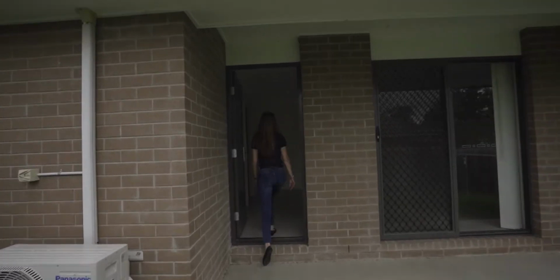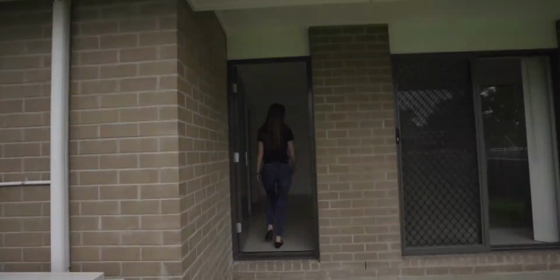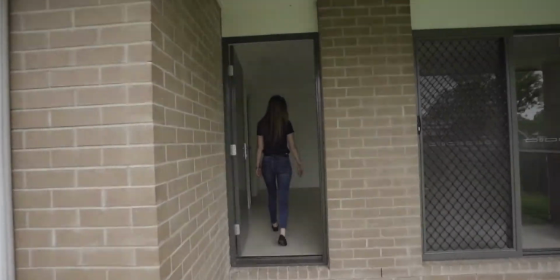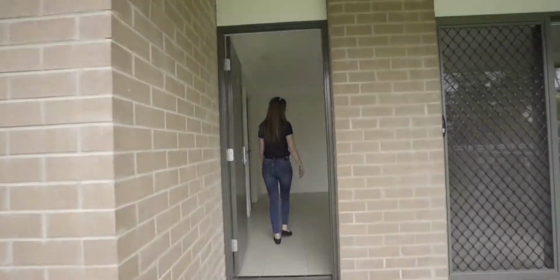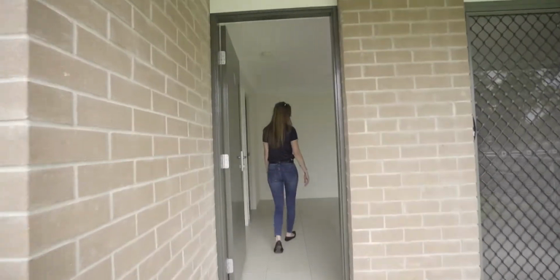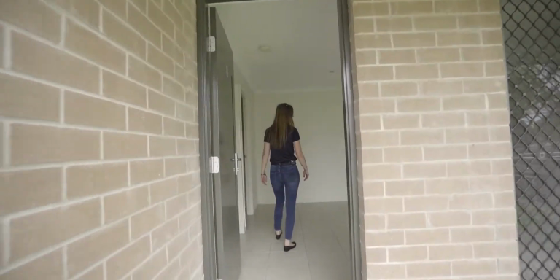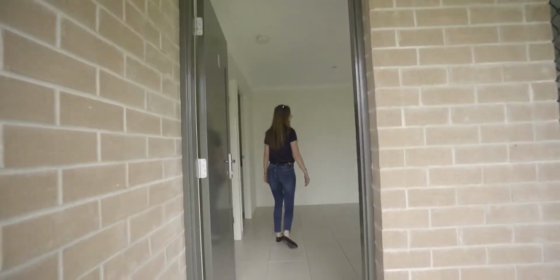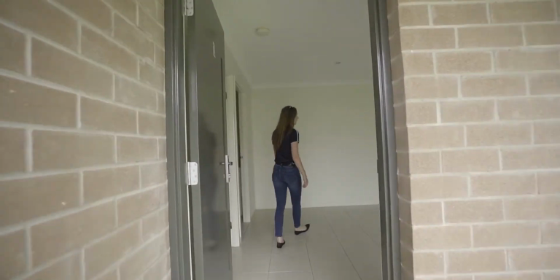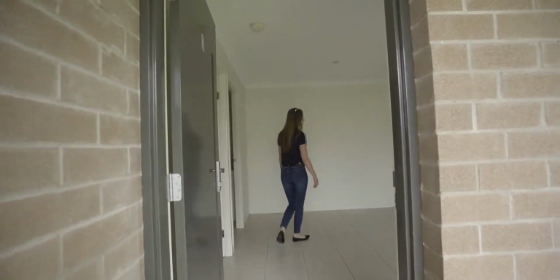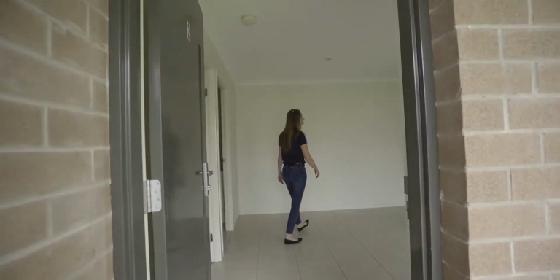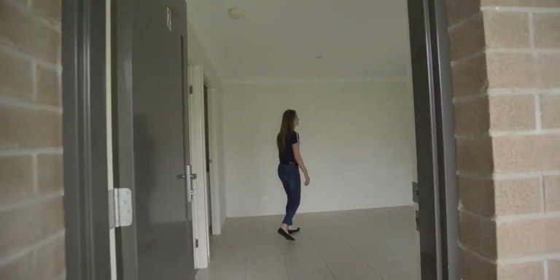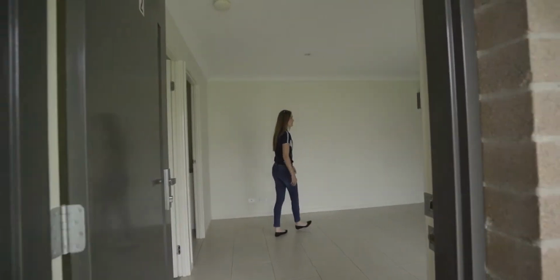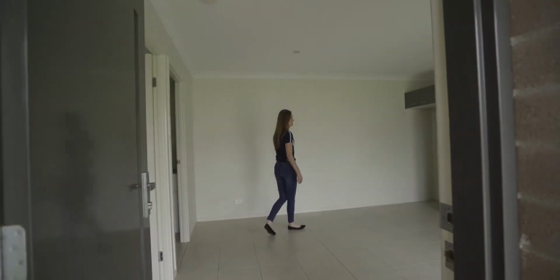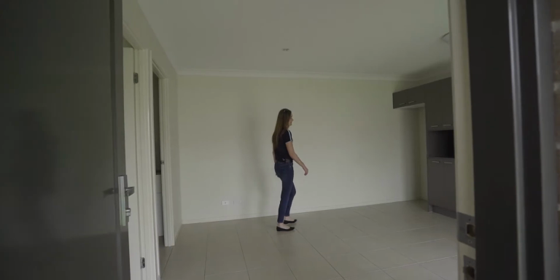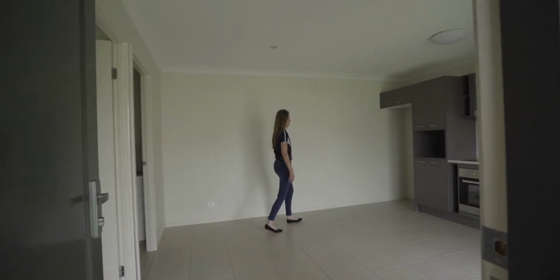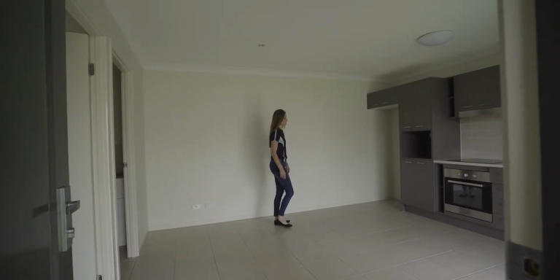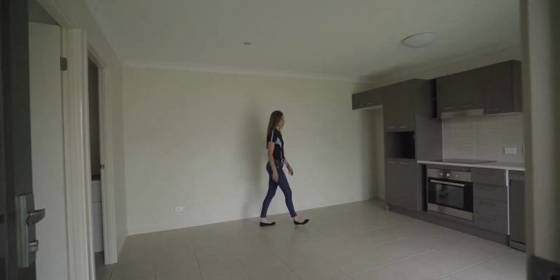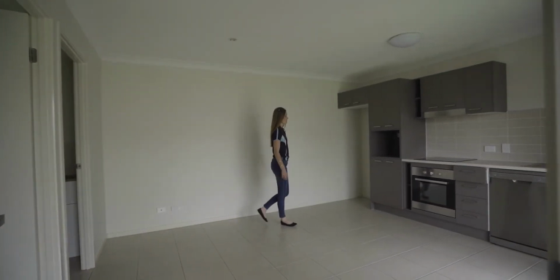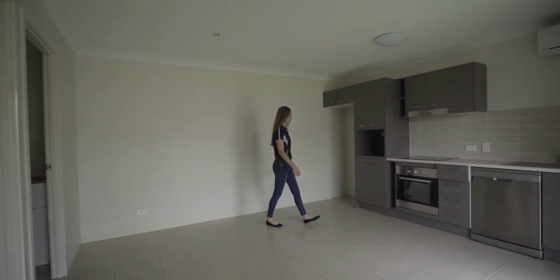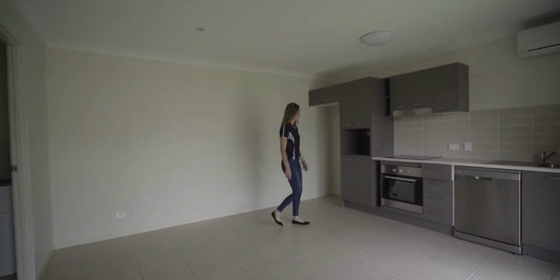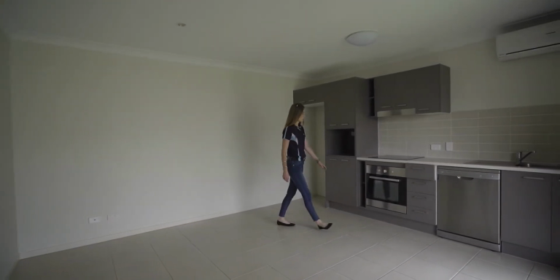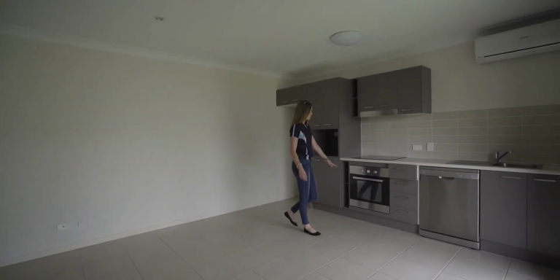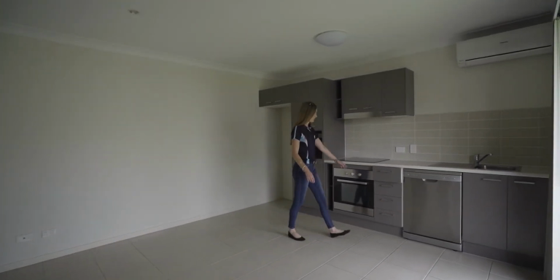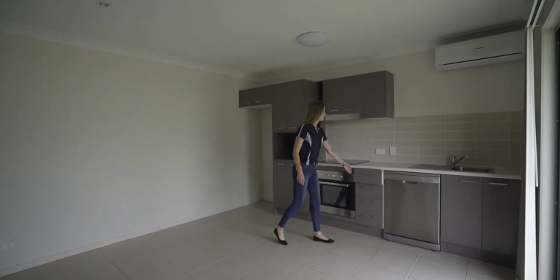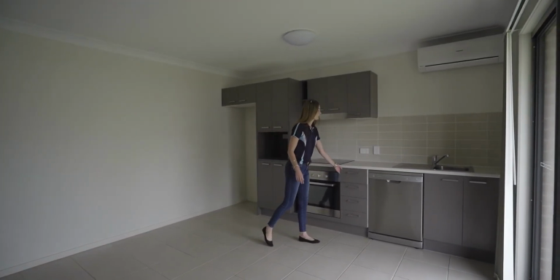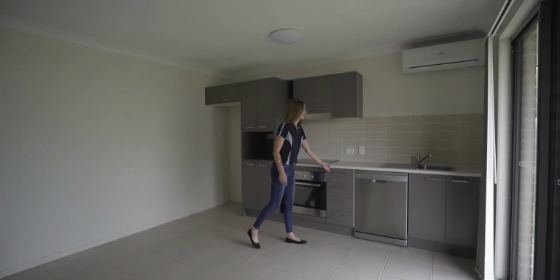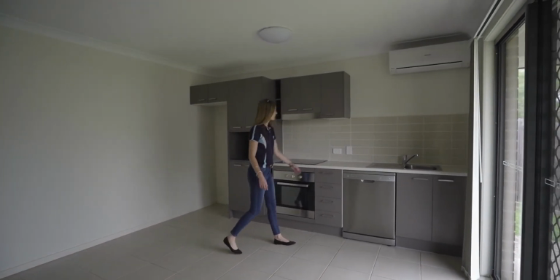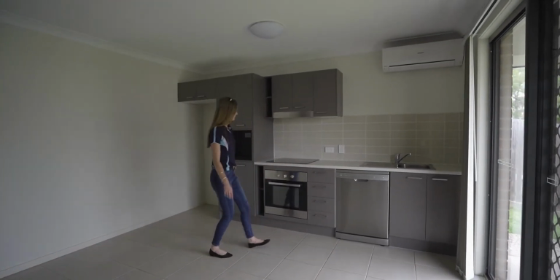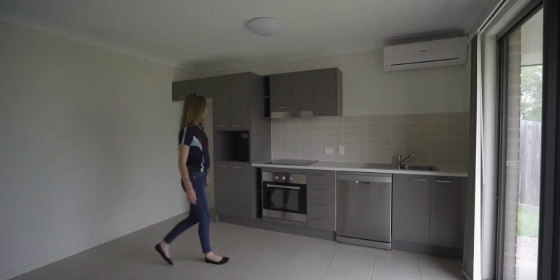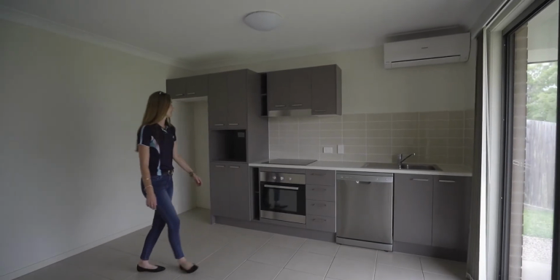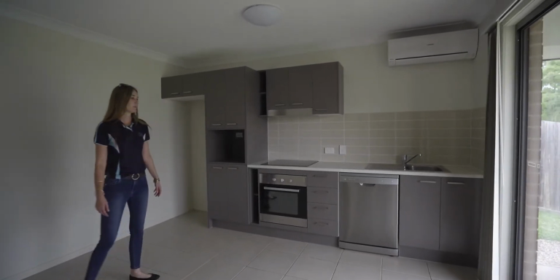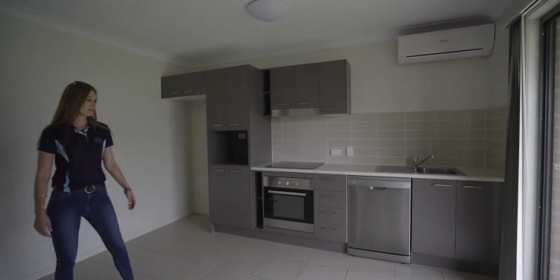You have an open plan tiled living area with split system air conditioner. We also have a fully functional kitchen with a dishwasher and stainless steel appliances.